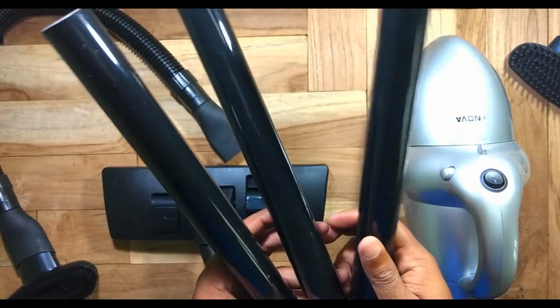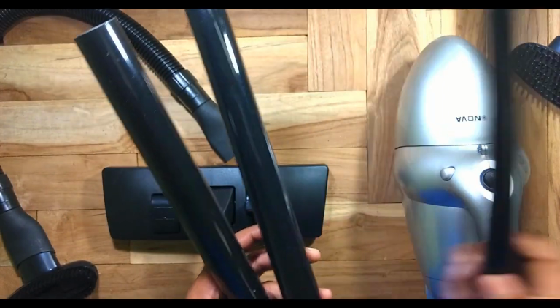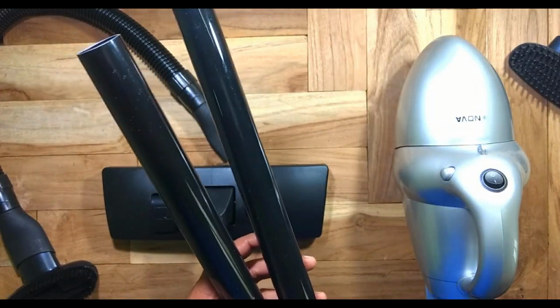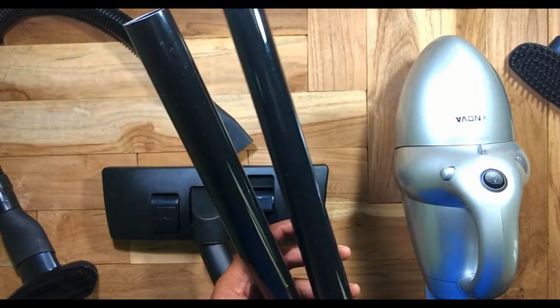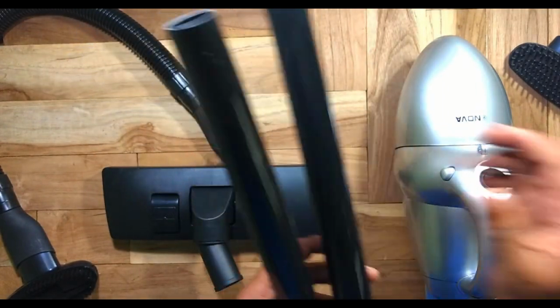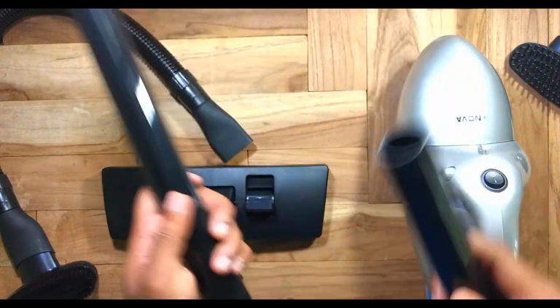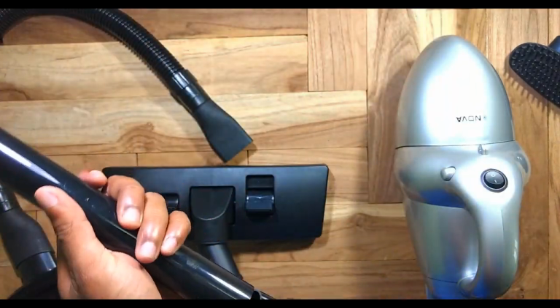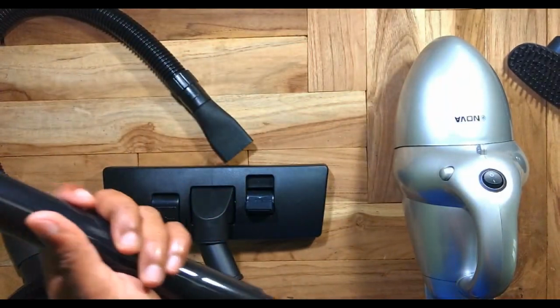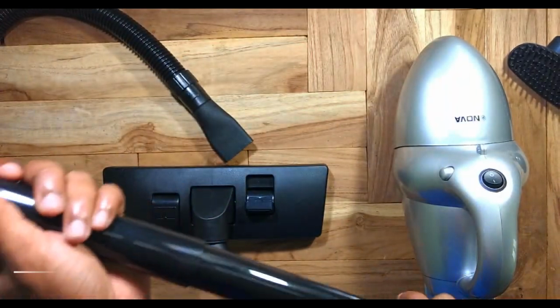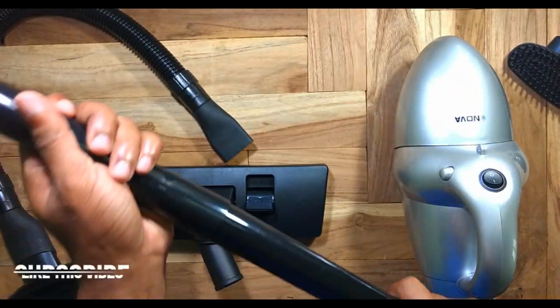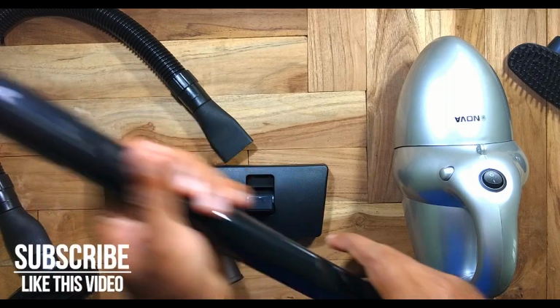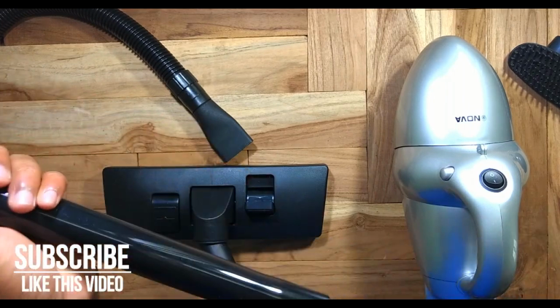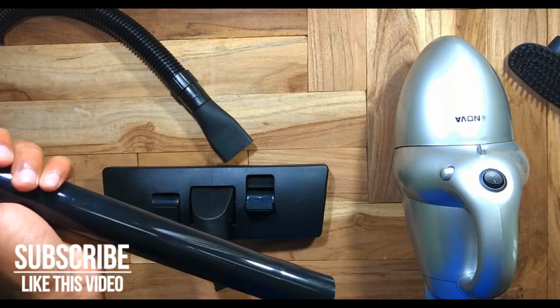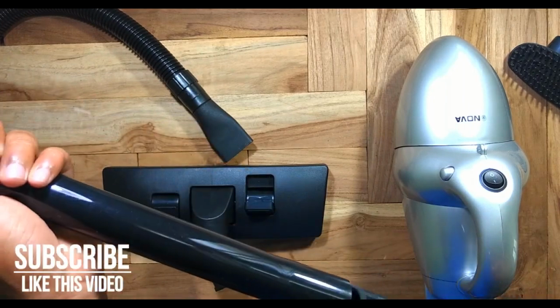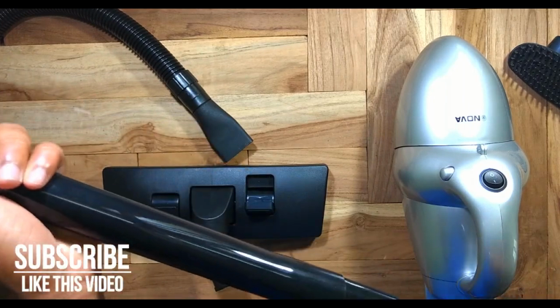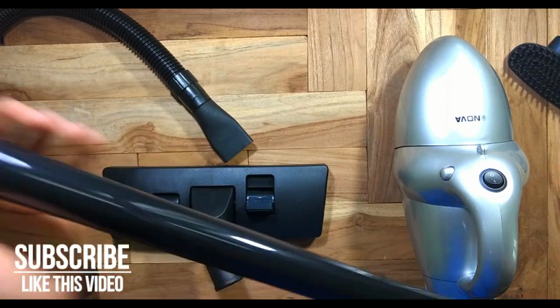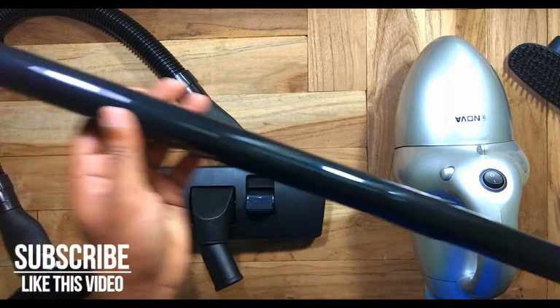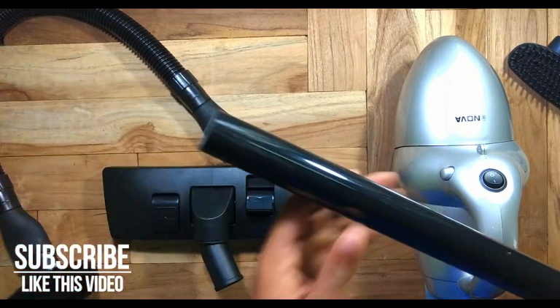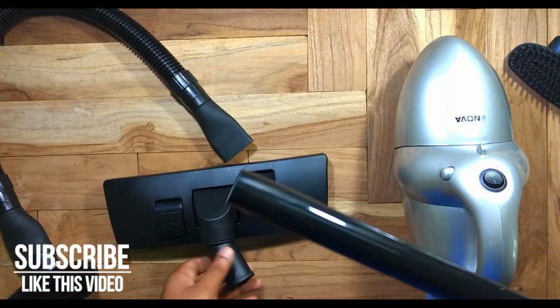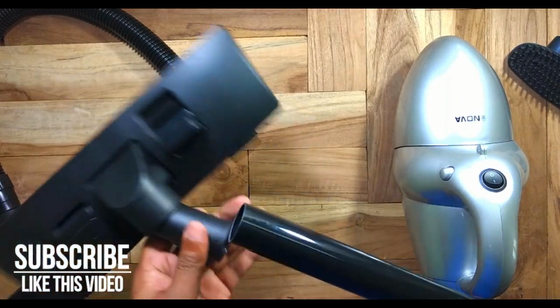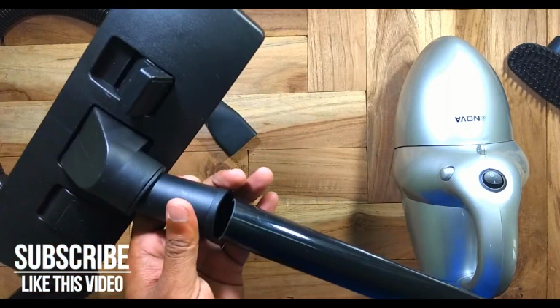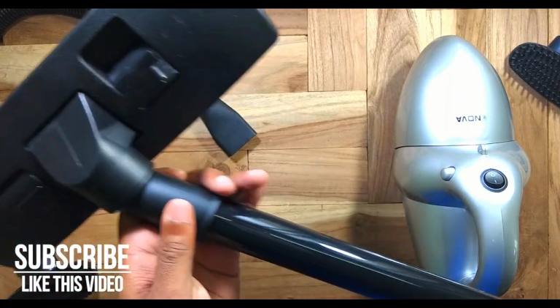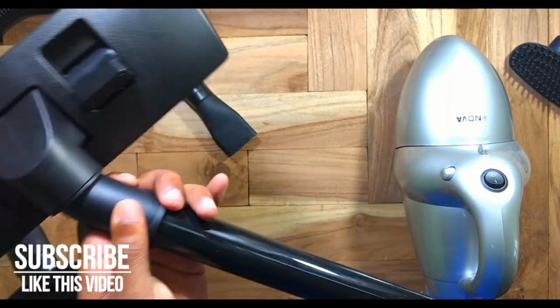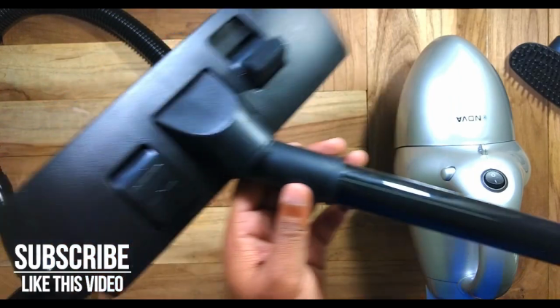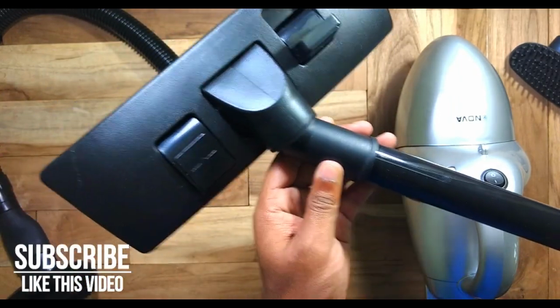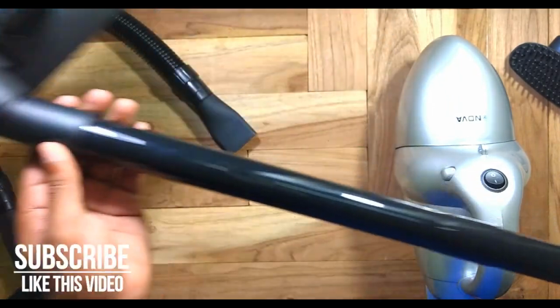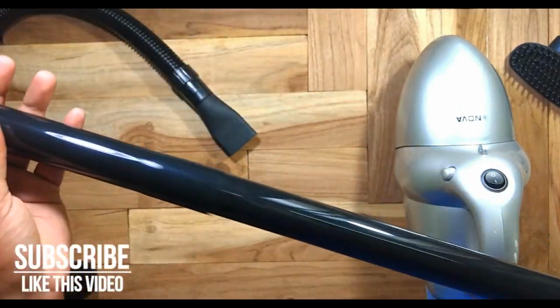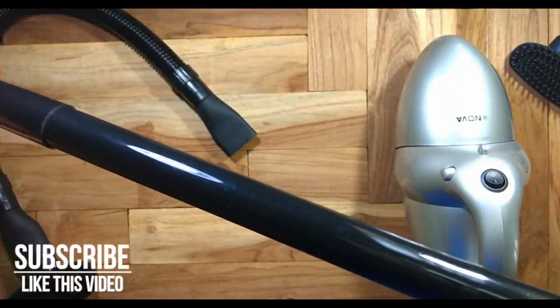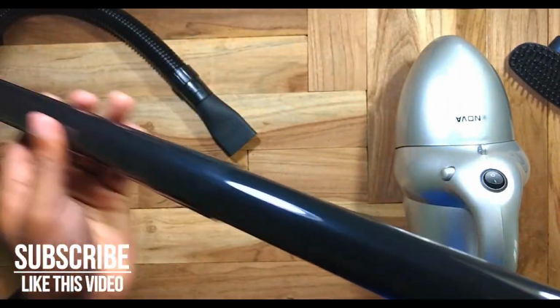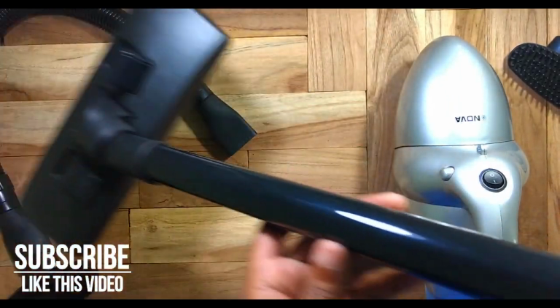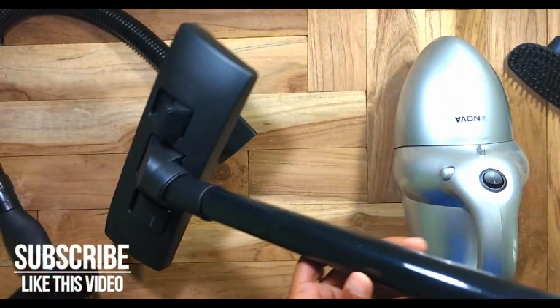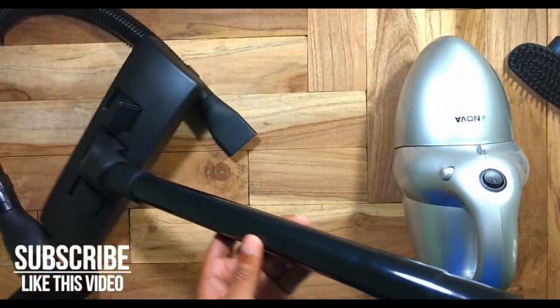This also comes with an extension pipe where you can increase the length of the vacuum. It can be attached like this — very easy and very easy to use.